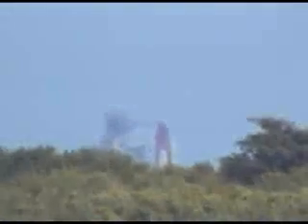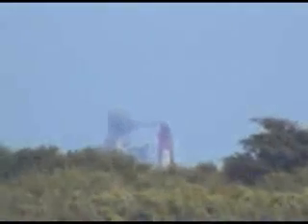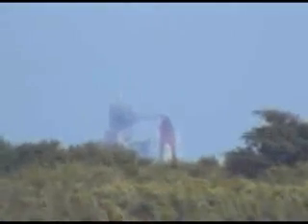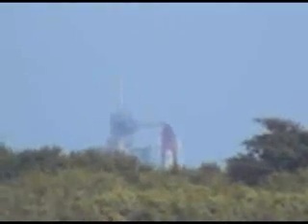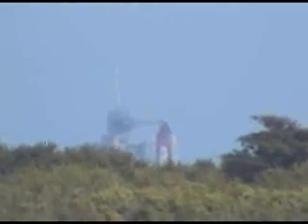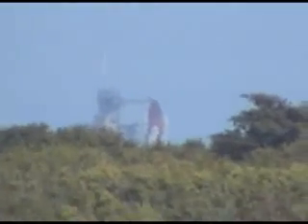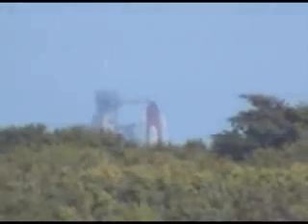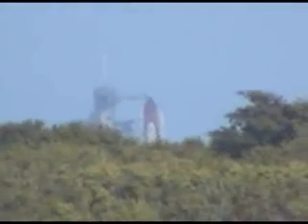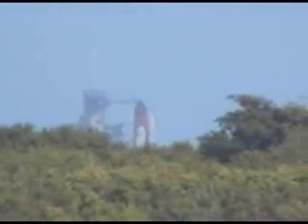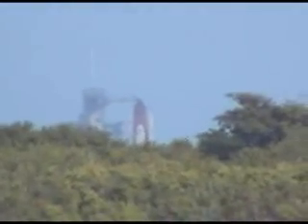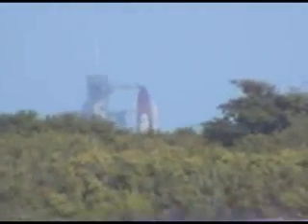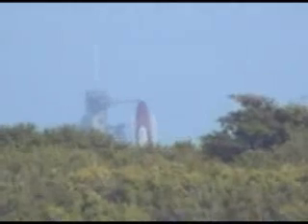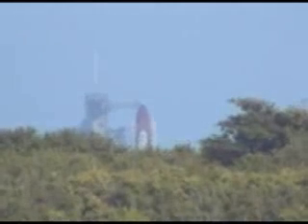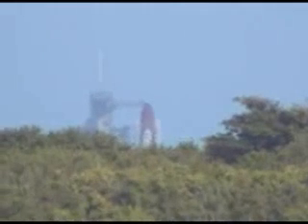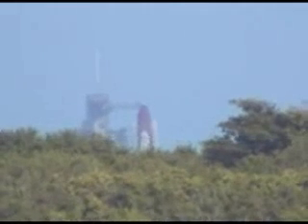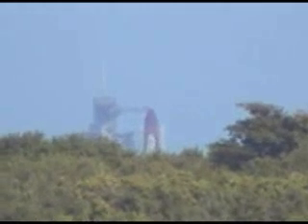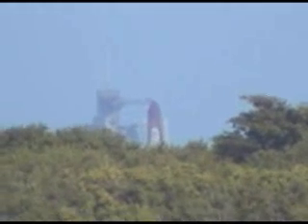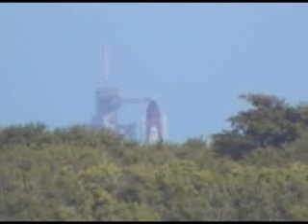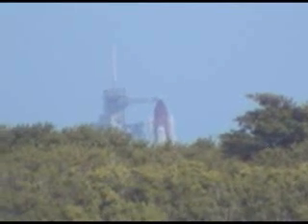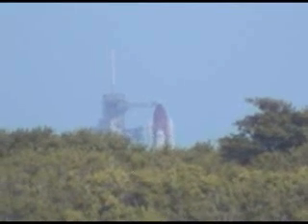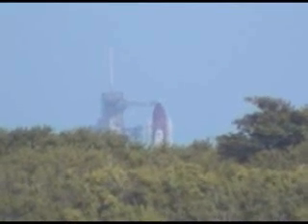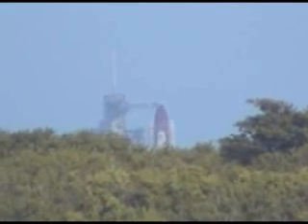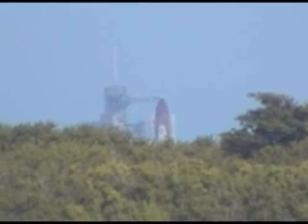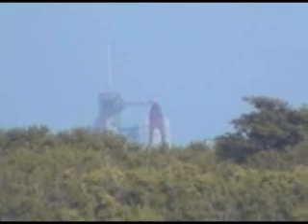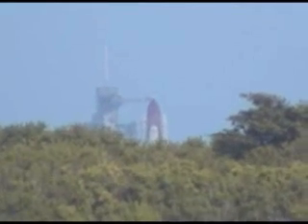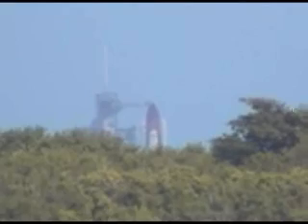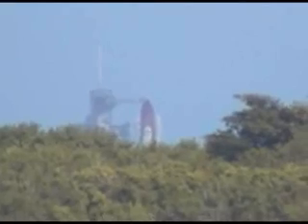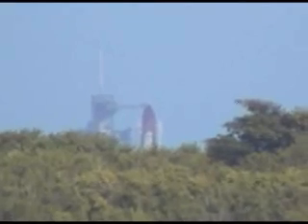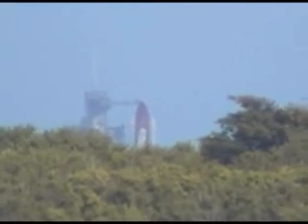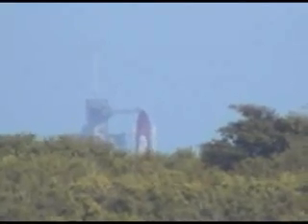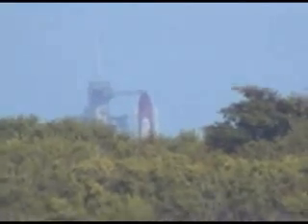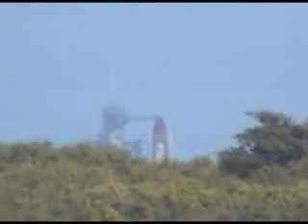T-minus two minutes, thirty seconds, and counting. It's kind of at the point in the launch where you can feel it on the ground and start to feel the rush — you get excited. The vent arm is slowly being retracted away from the top of the external tank.